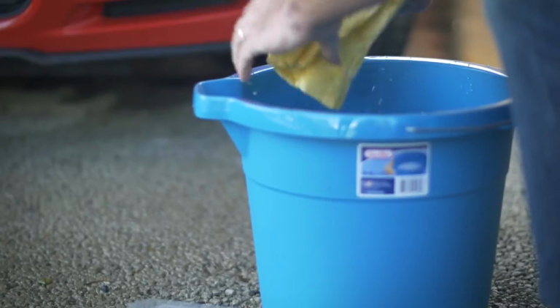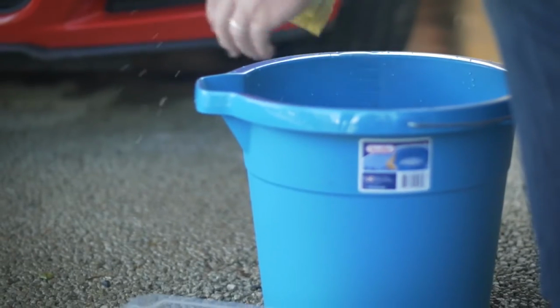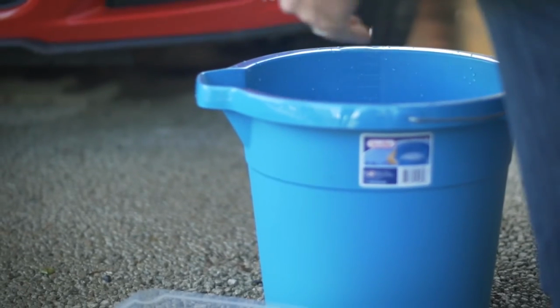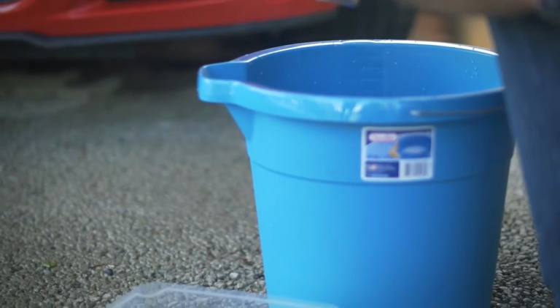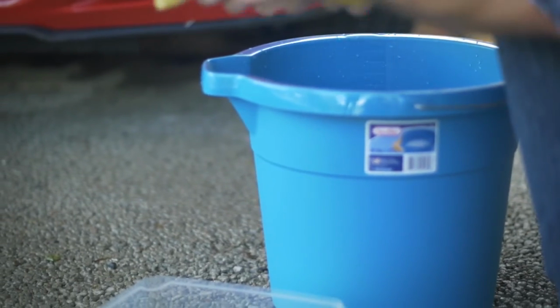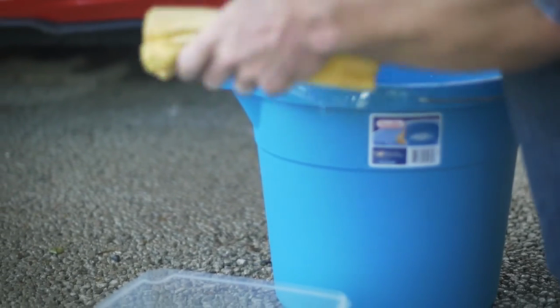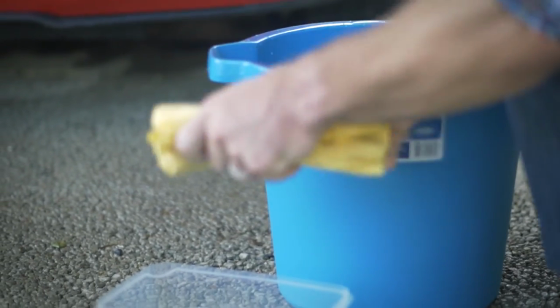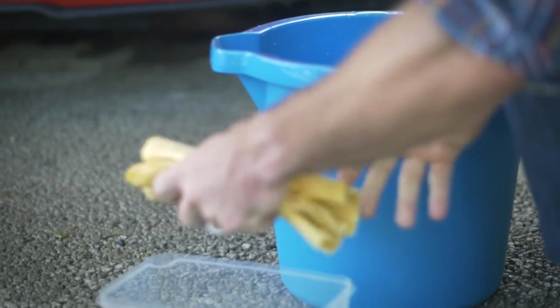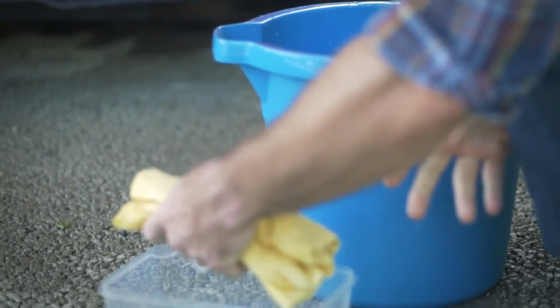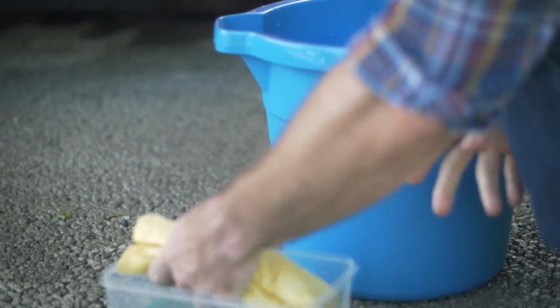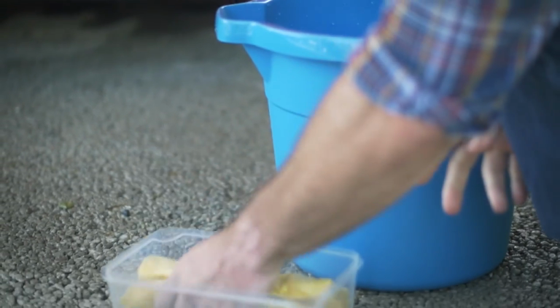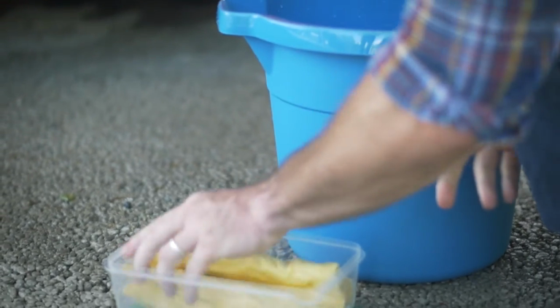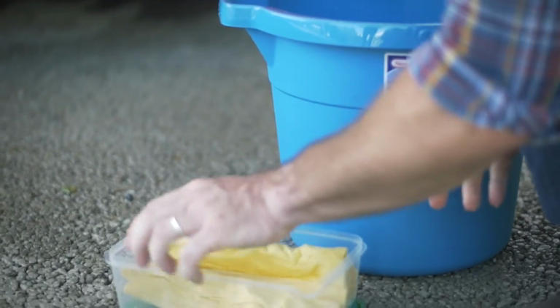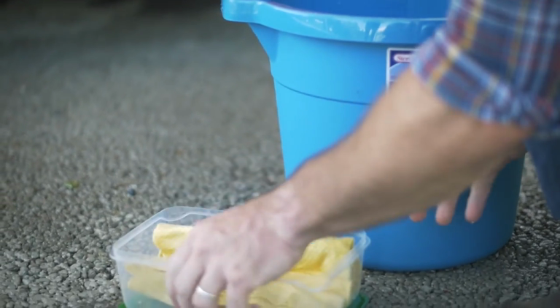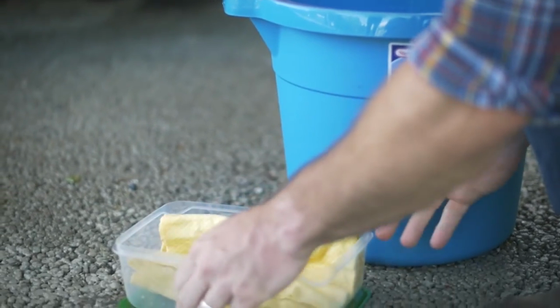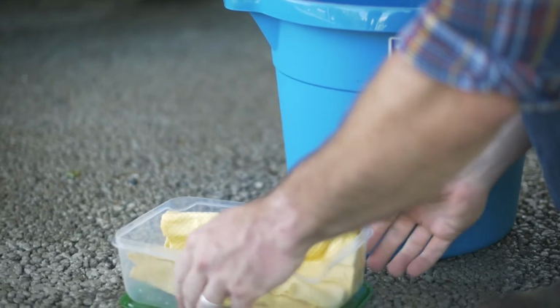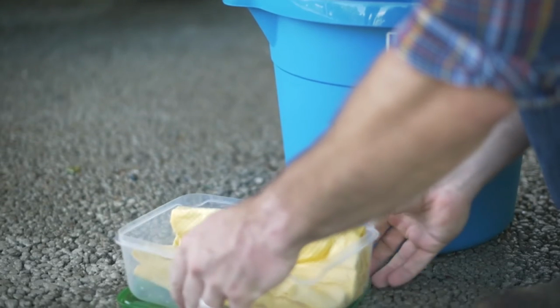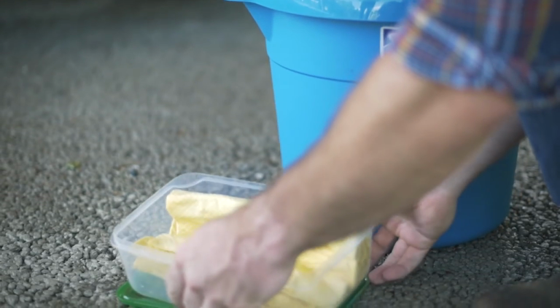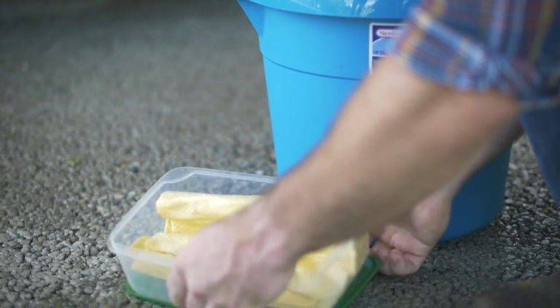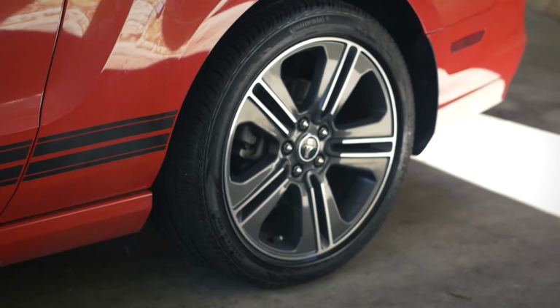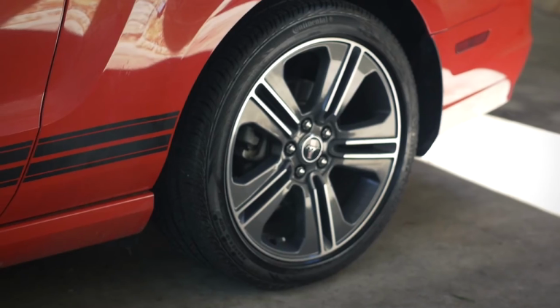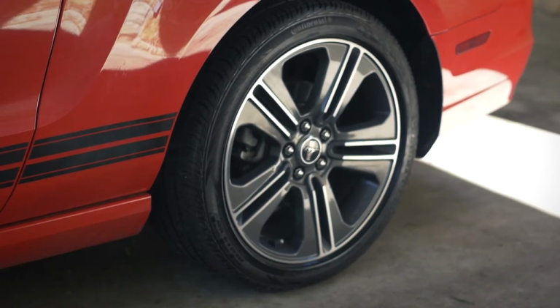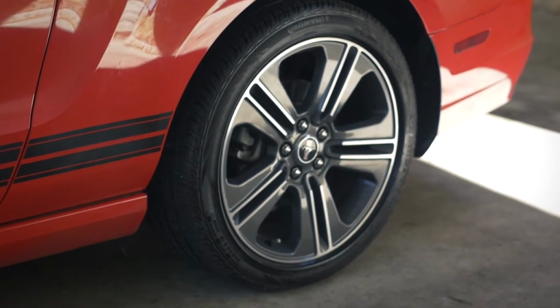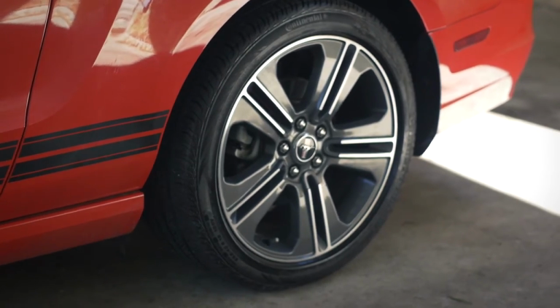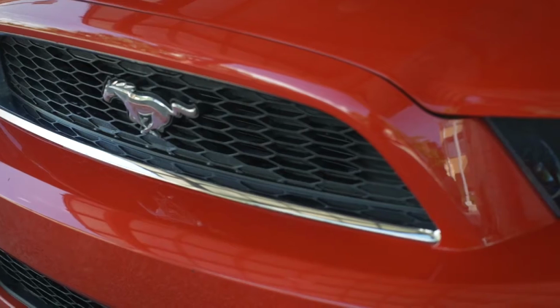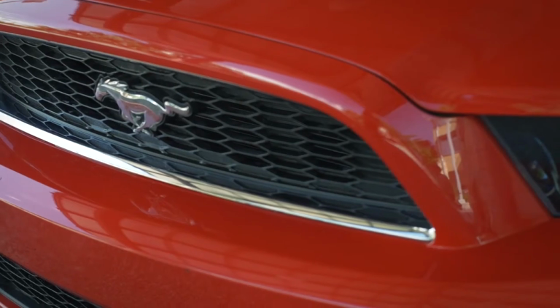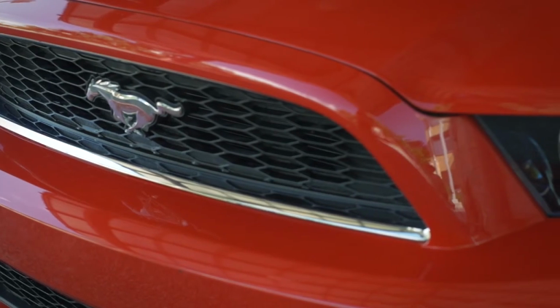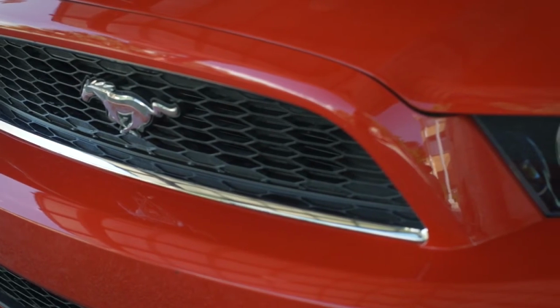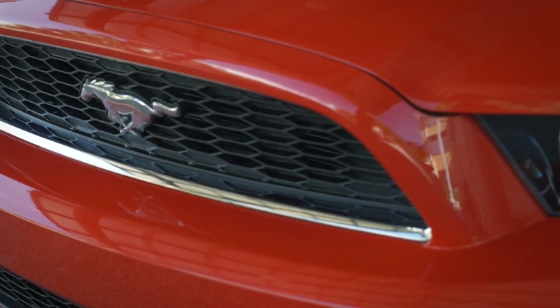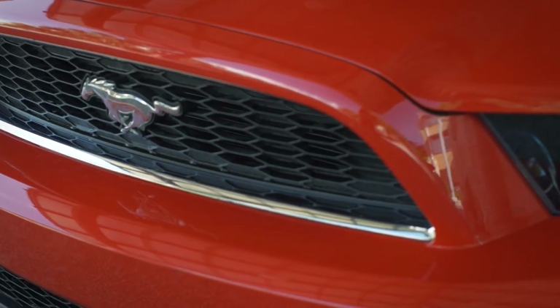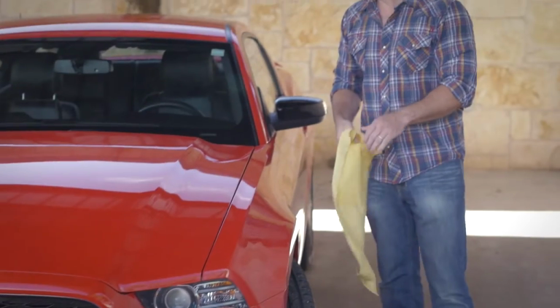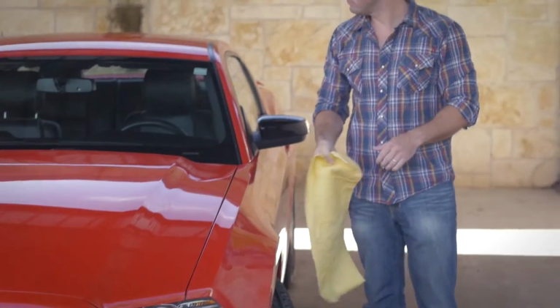Once you've wrung out the Mansham, put it back in its storage container a little damp so it doesn't become brittle. Get better results with your car detailing. Order the Mansham today!